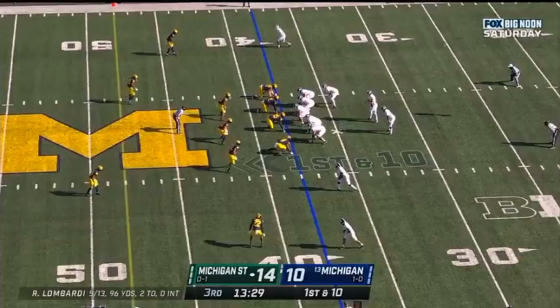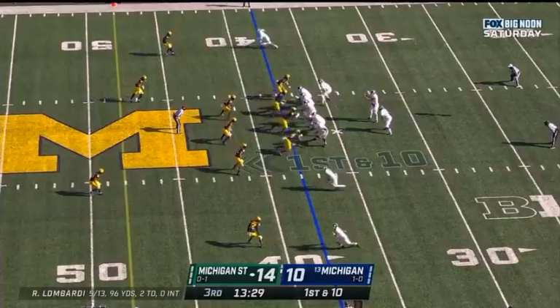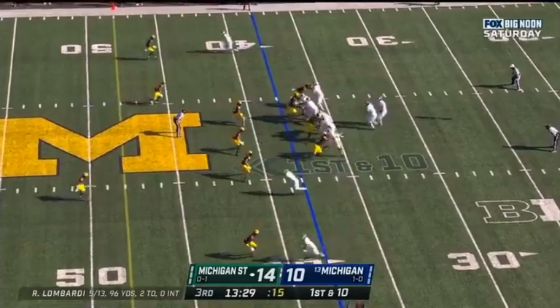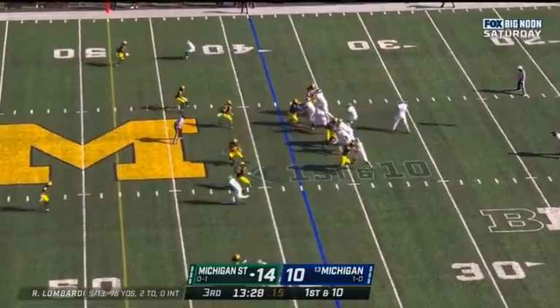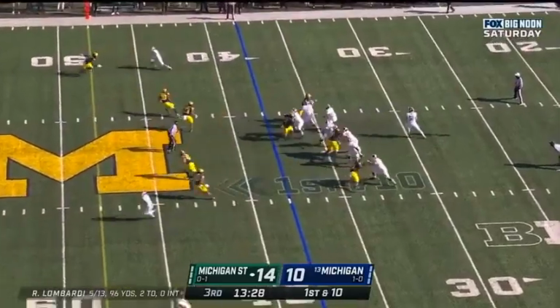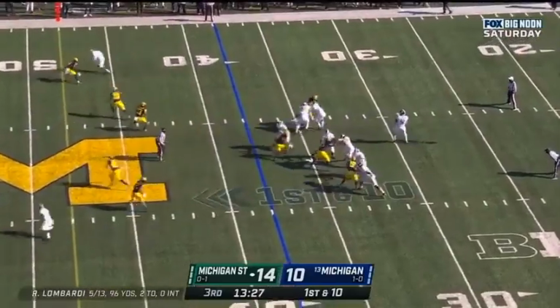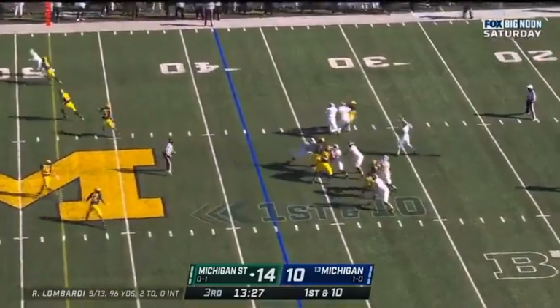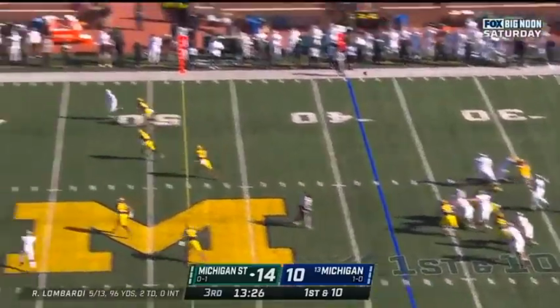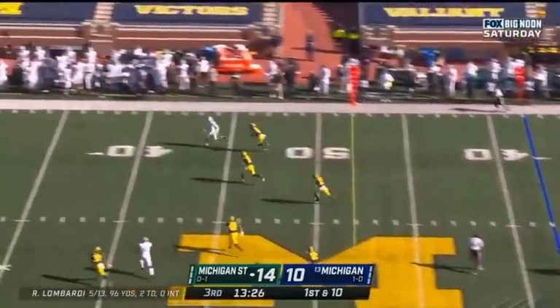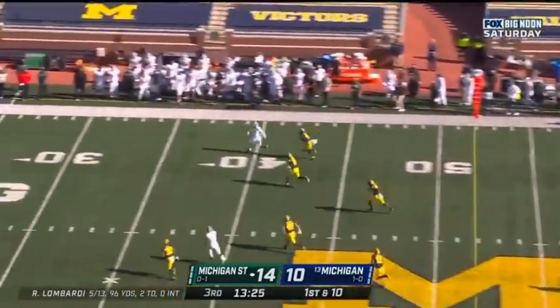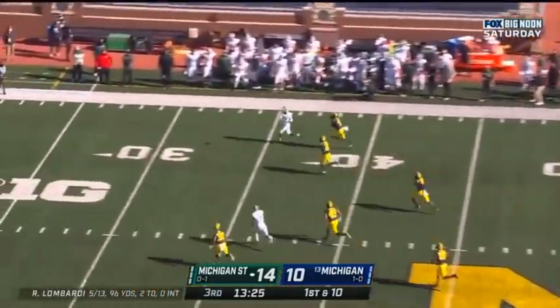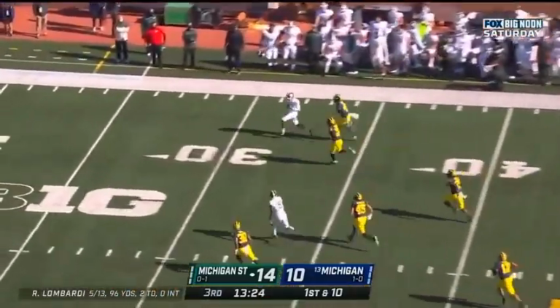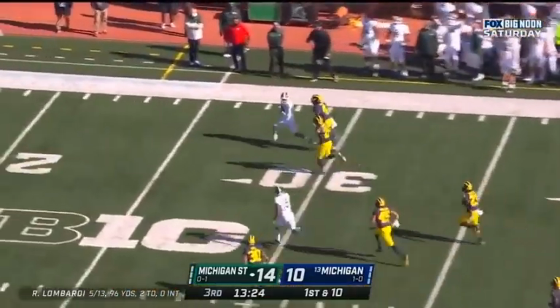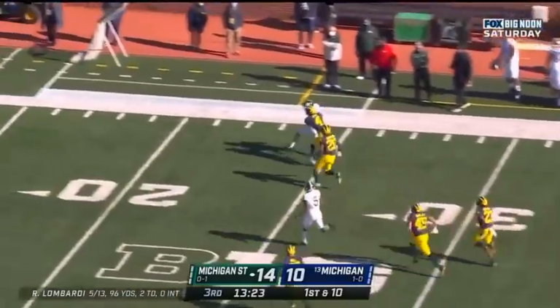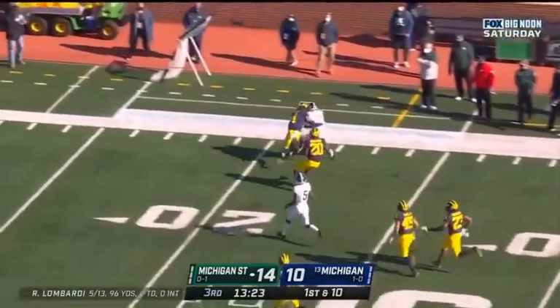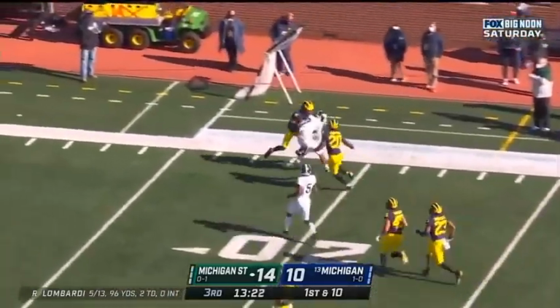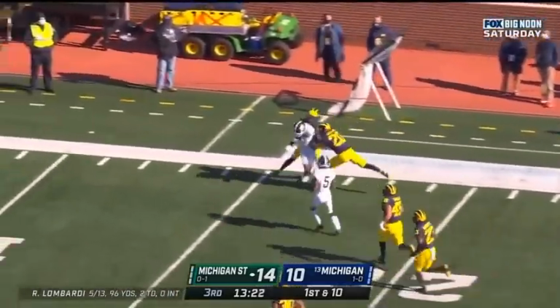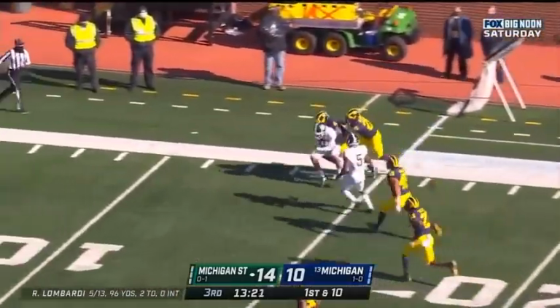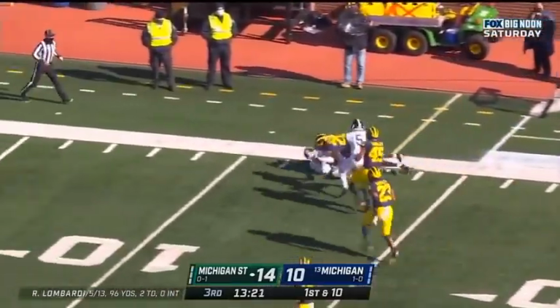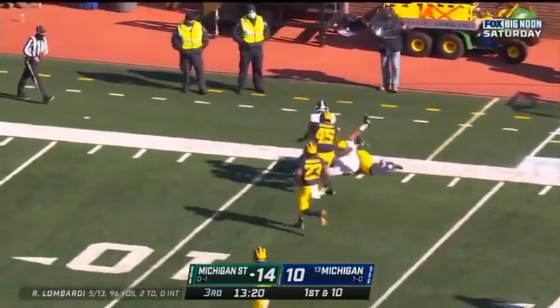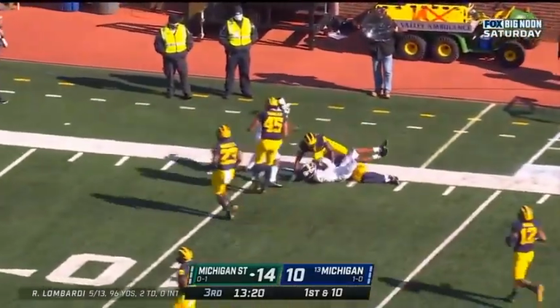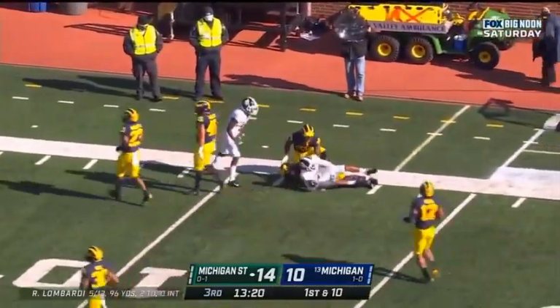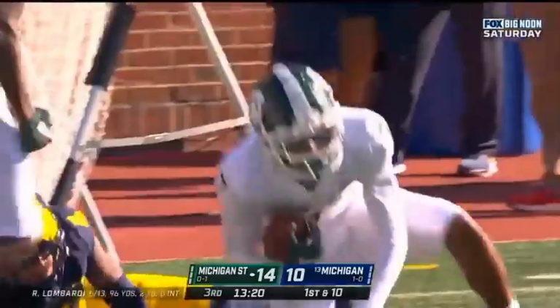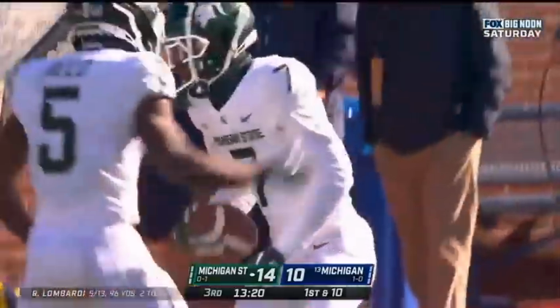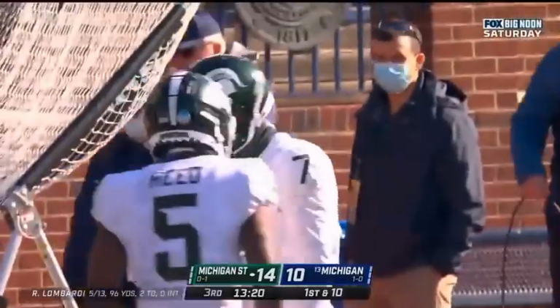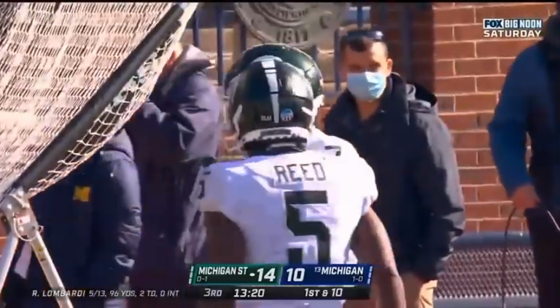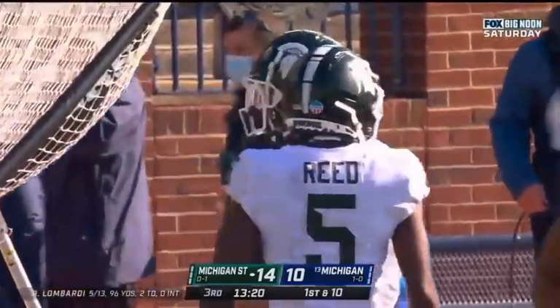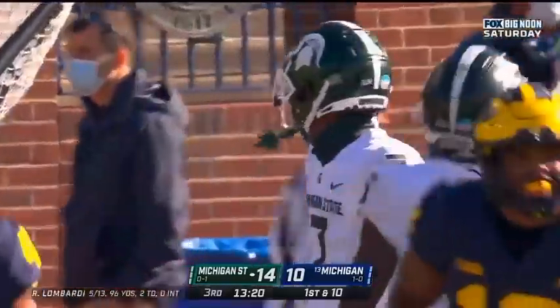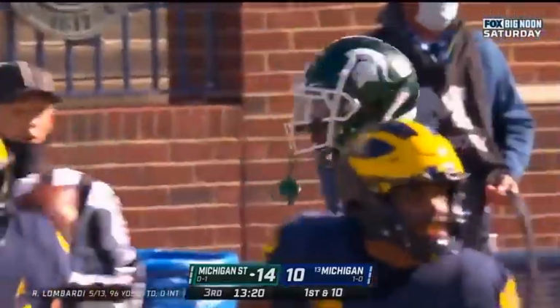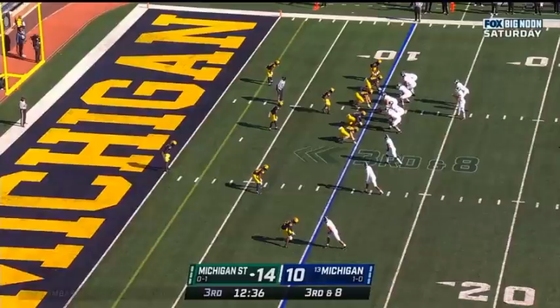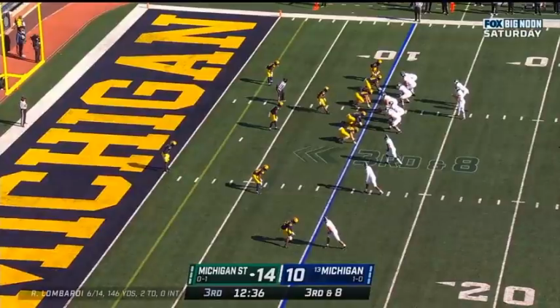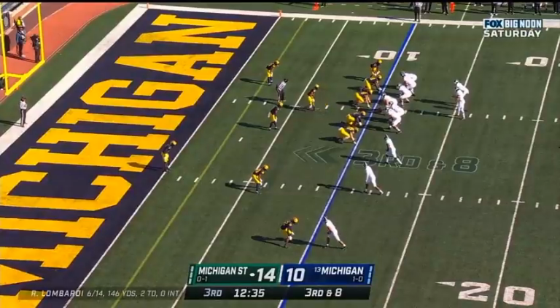Coverage of the corners. First down at the 38. Lombardi pump fake, delivers. And caught — here we go. Ricky White, and Ricky White down at the Michigan 12-yard line. Down and 8 at the 10.